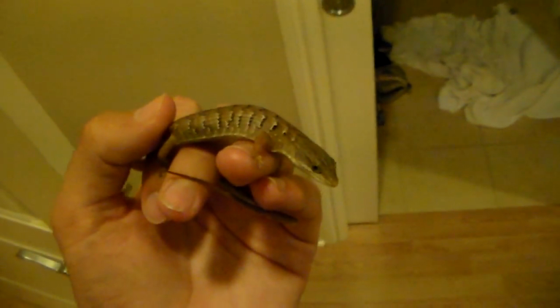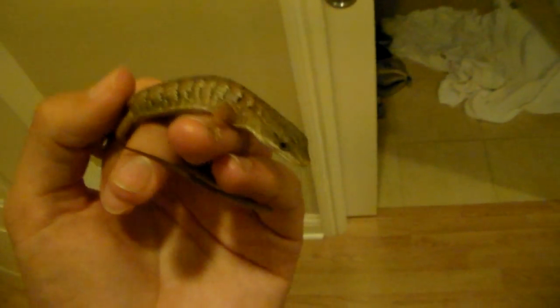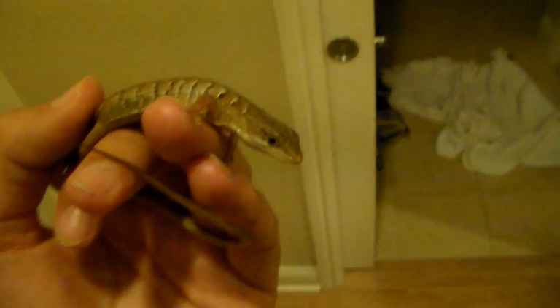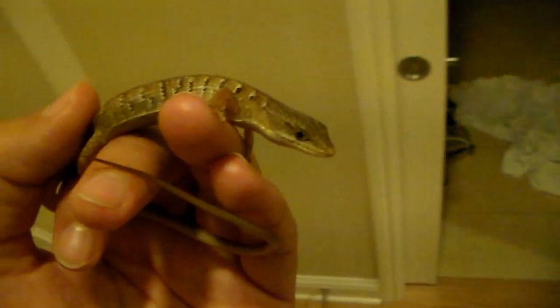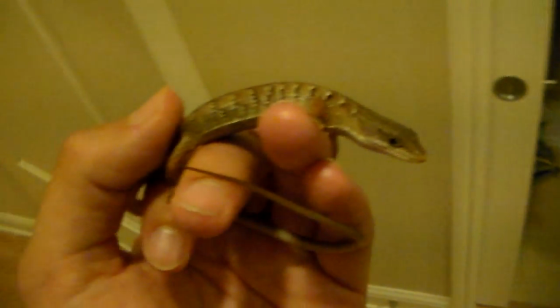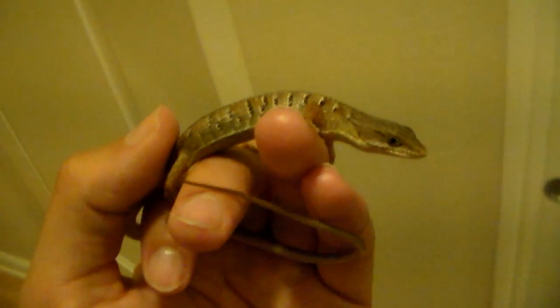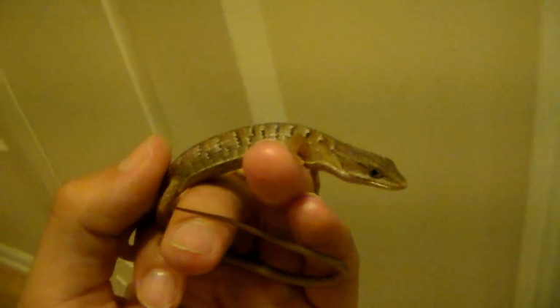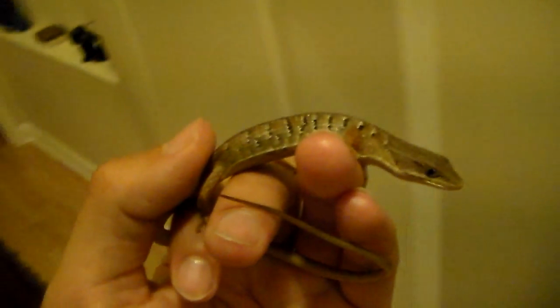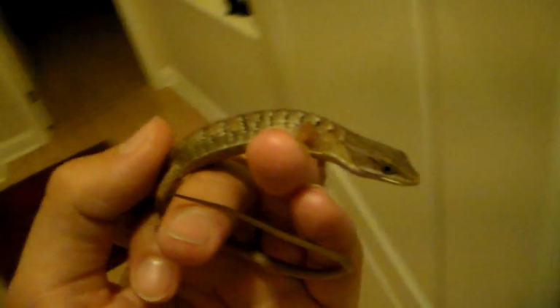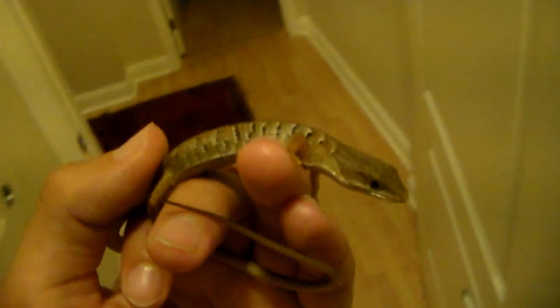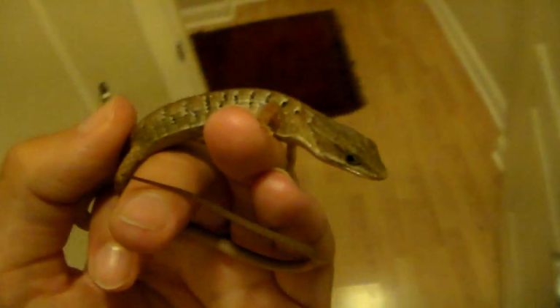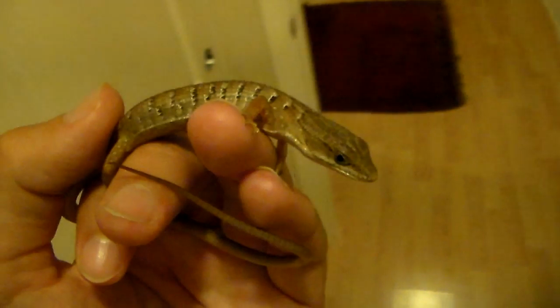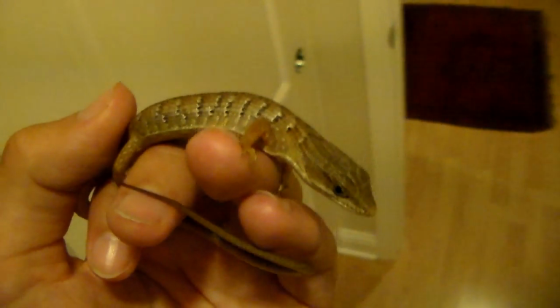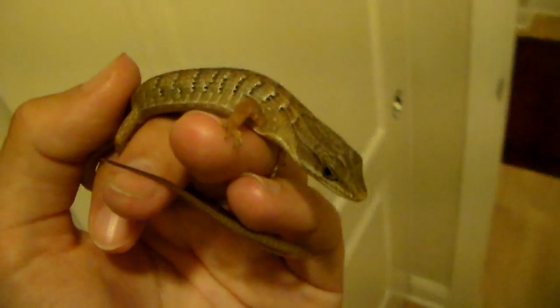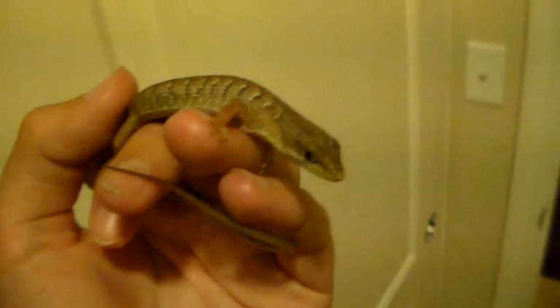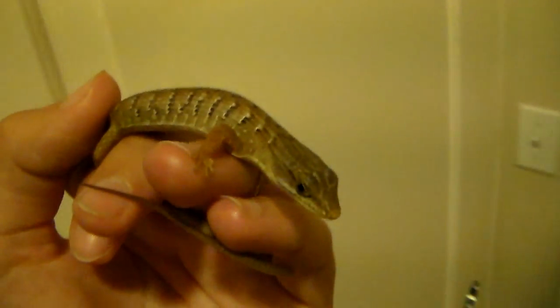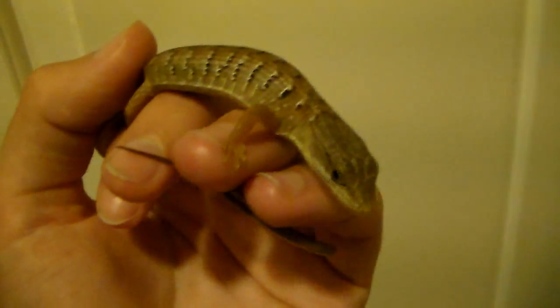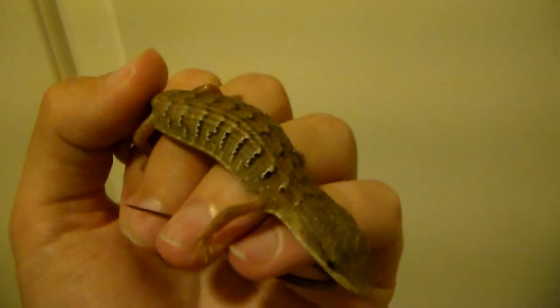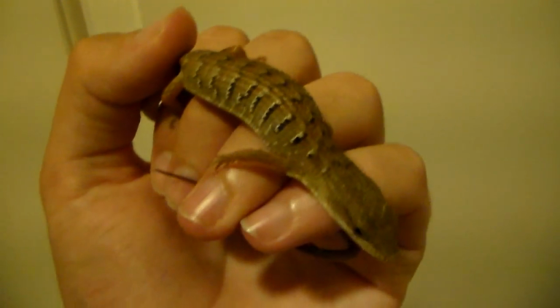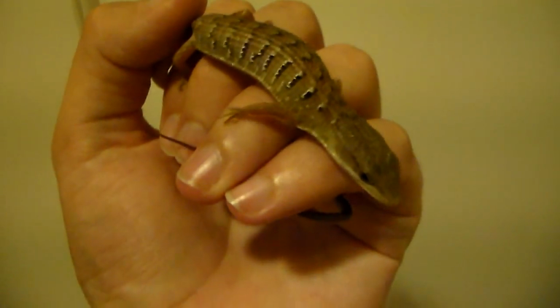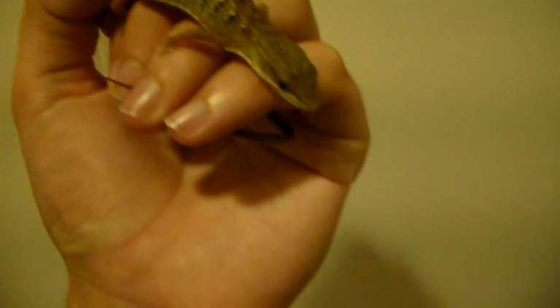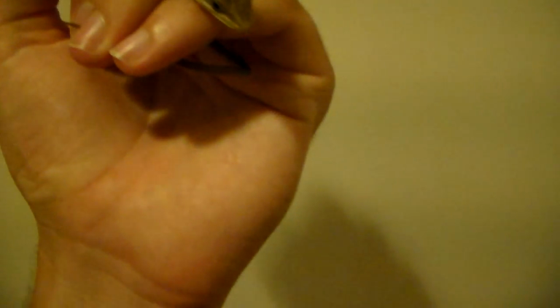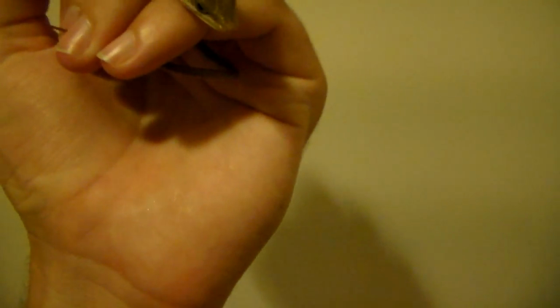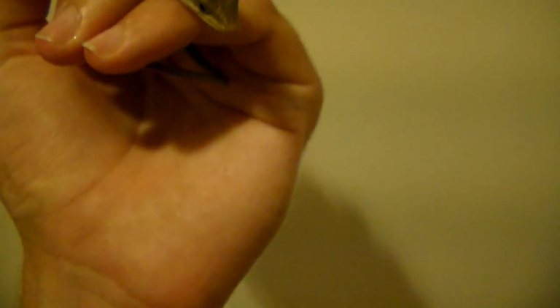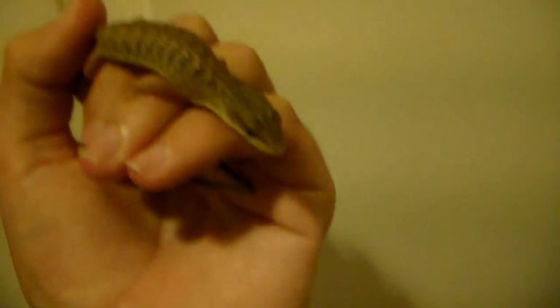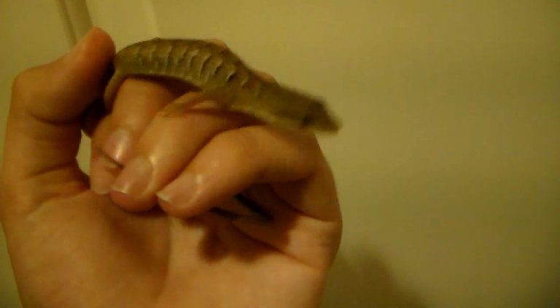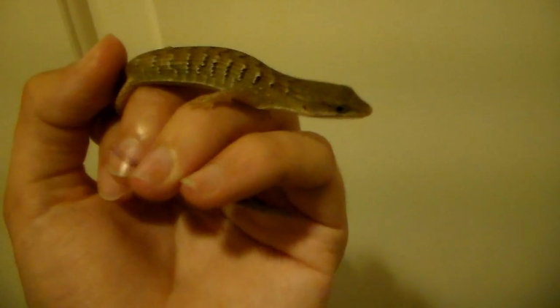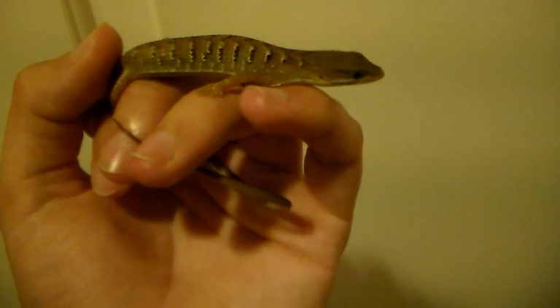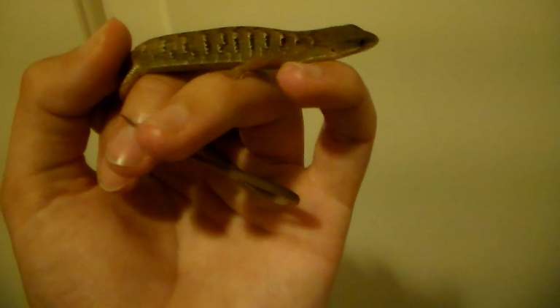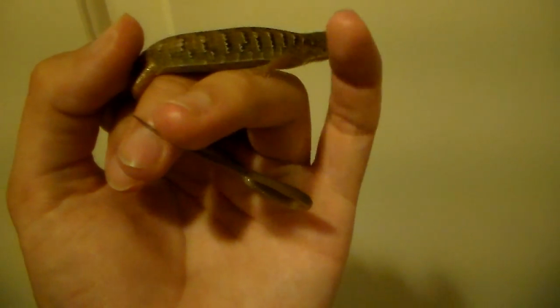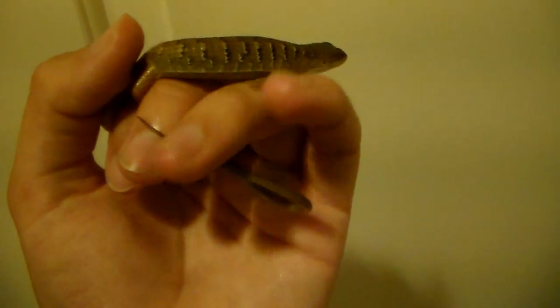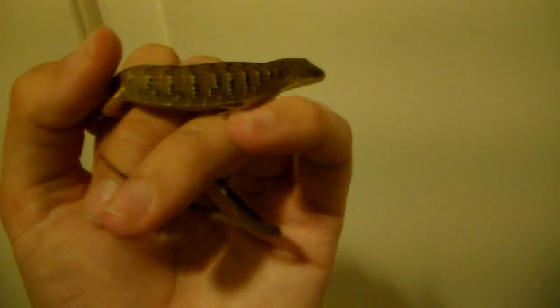Oh look at this. I found this guy outside just now. It's a baby alligator lizard. They get bigger. He's not too young — he's probably a sub-adult.